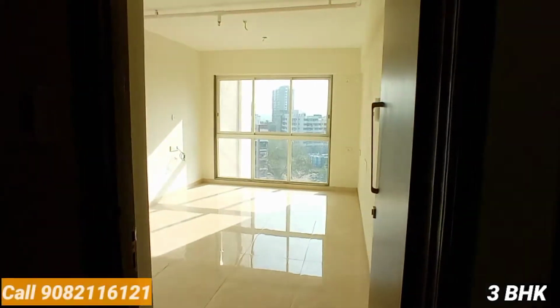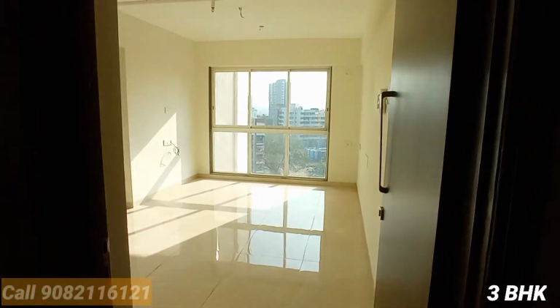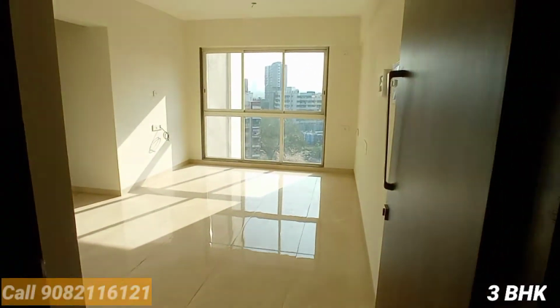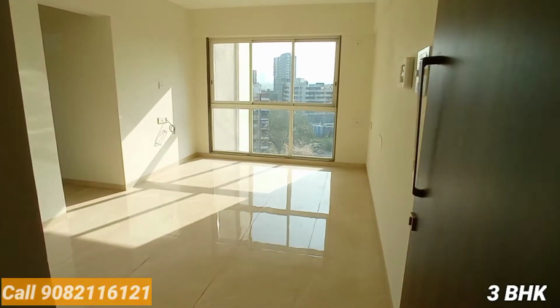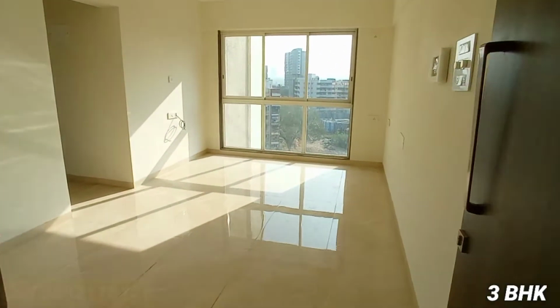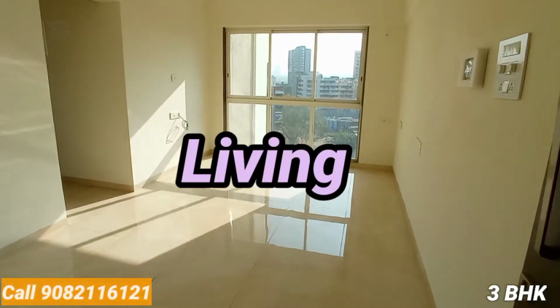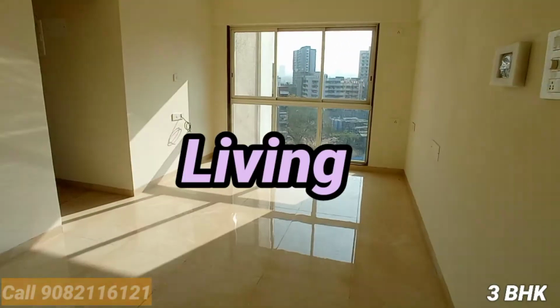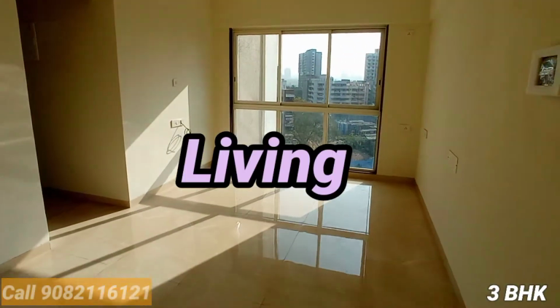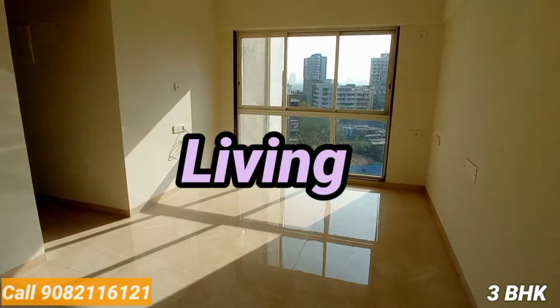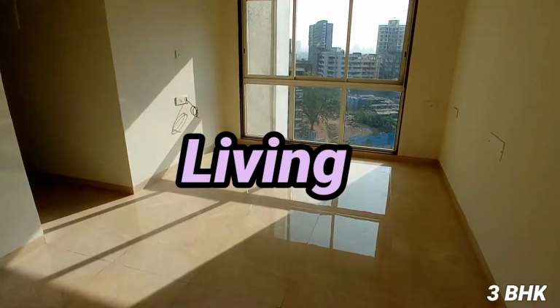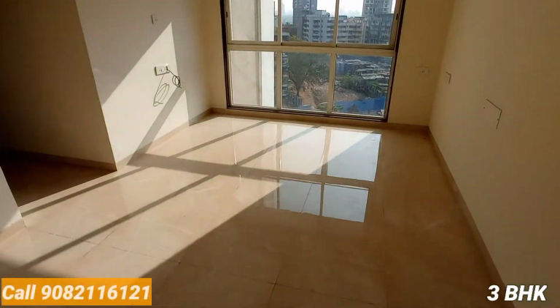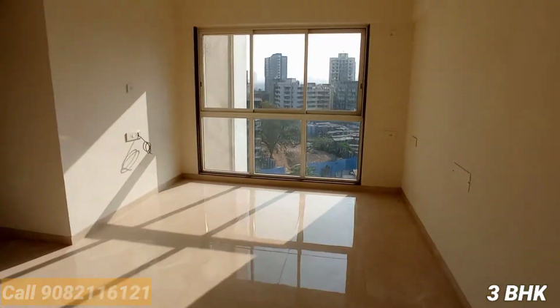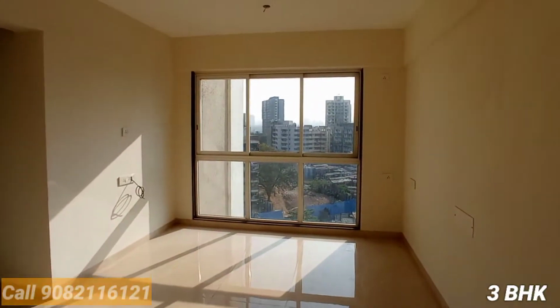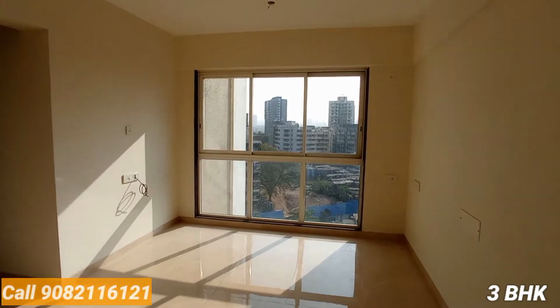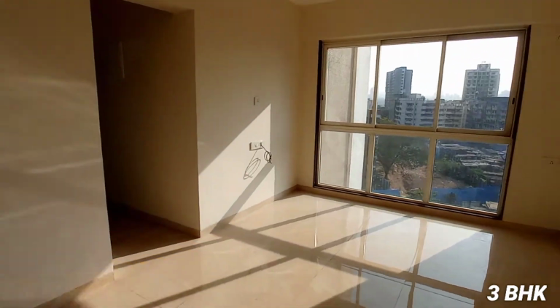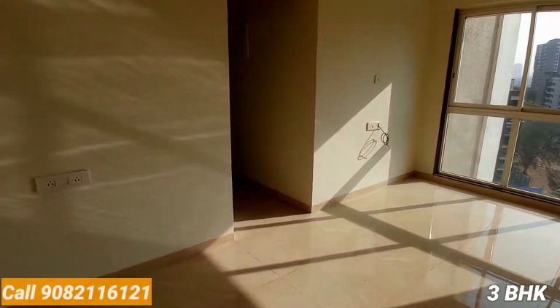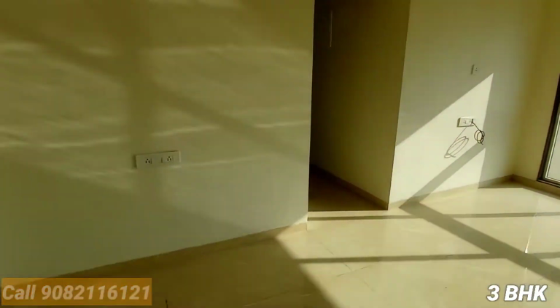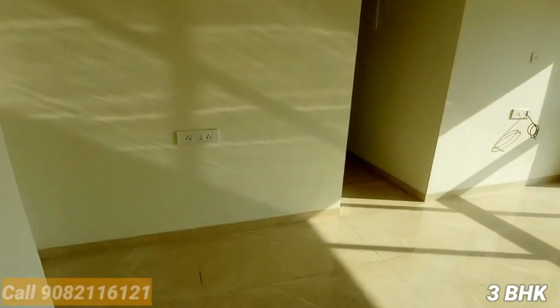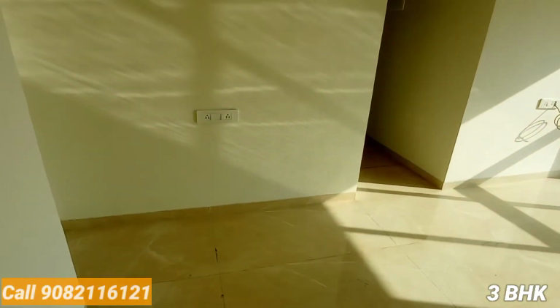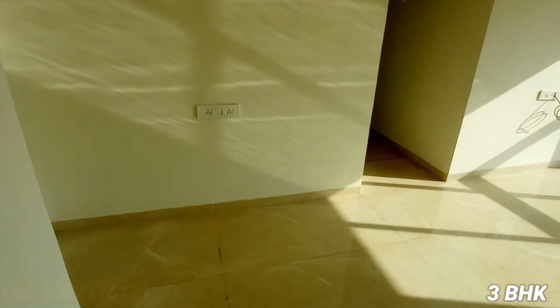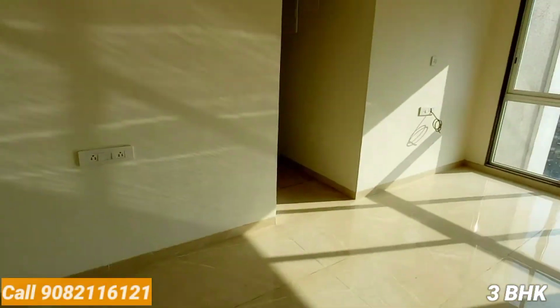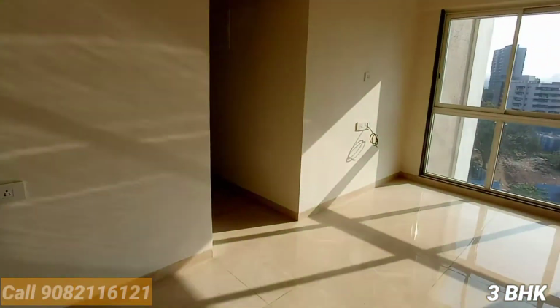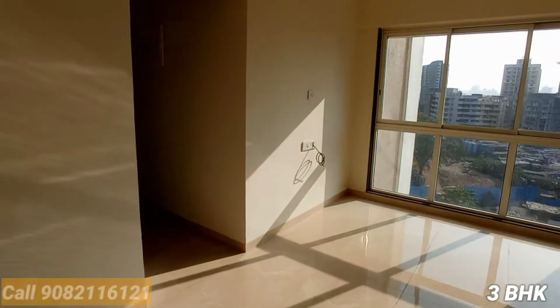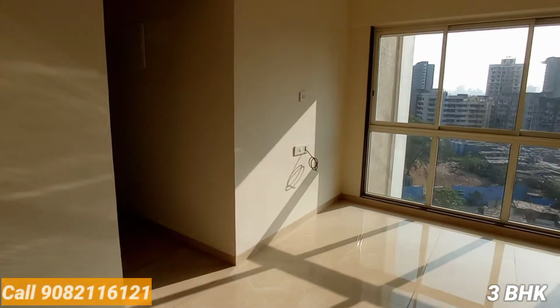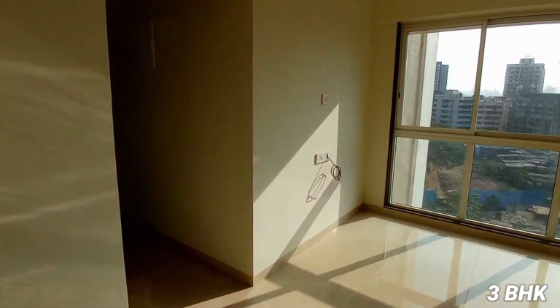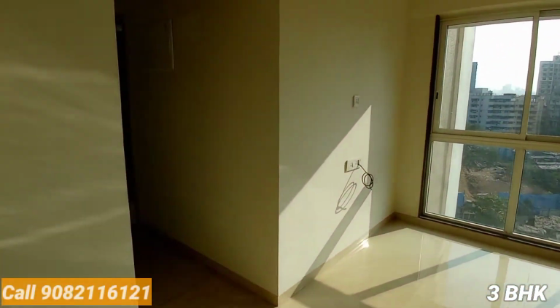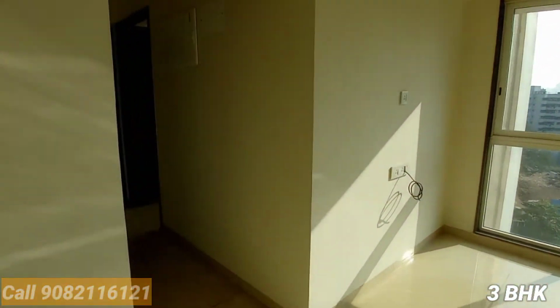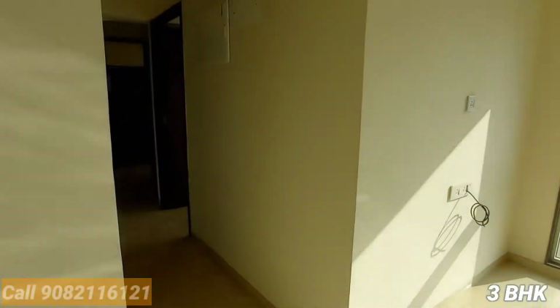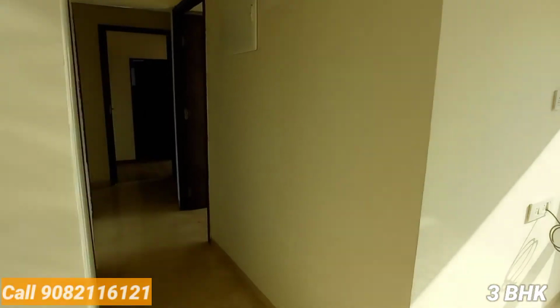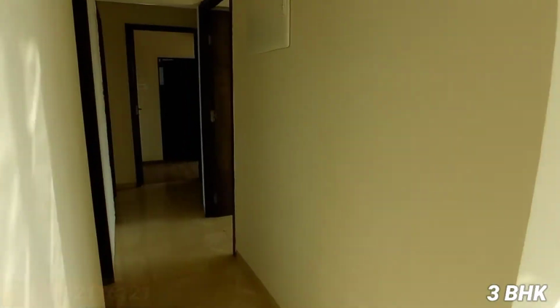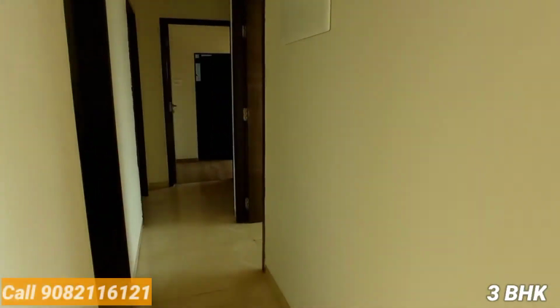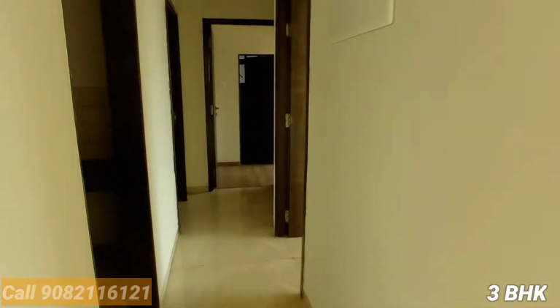Let's have a look at this 3 BHK flat. This is the entire living space area. This property is in Borivali East, nearby the Western Express Highway and the station as well.